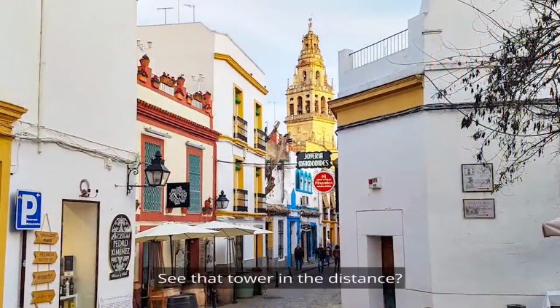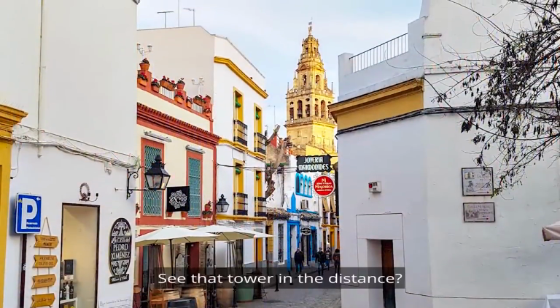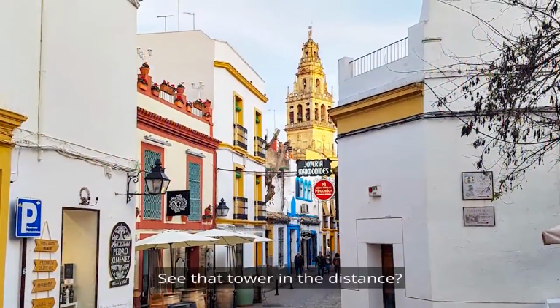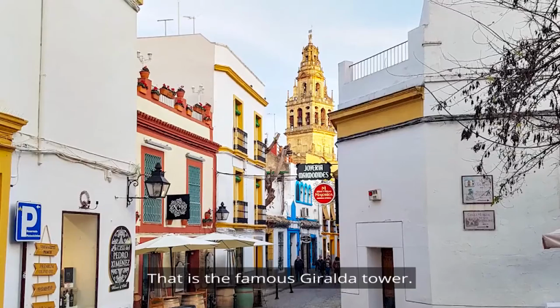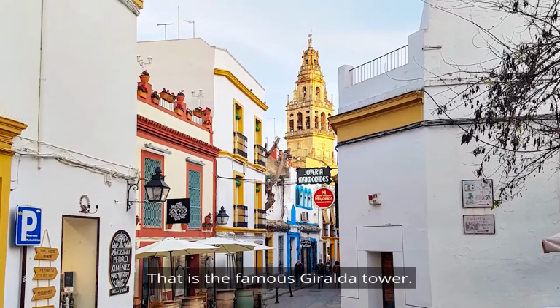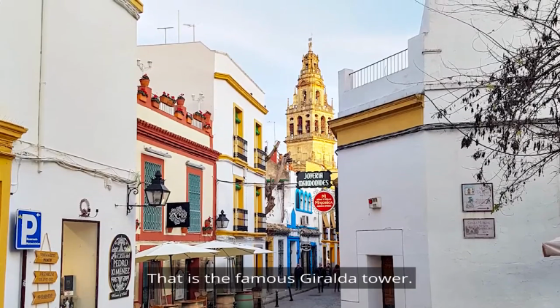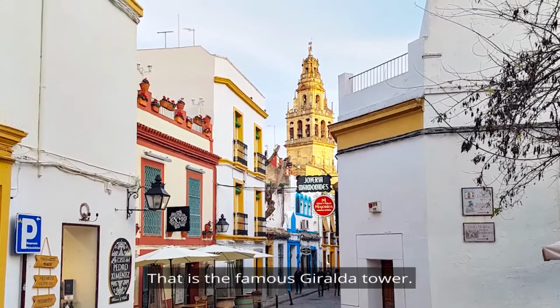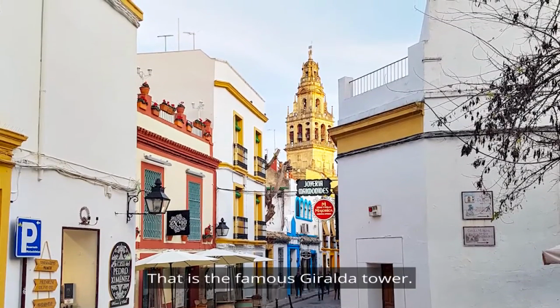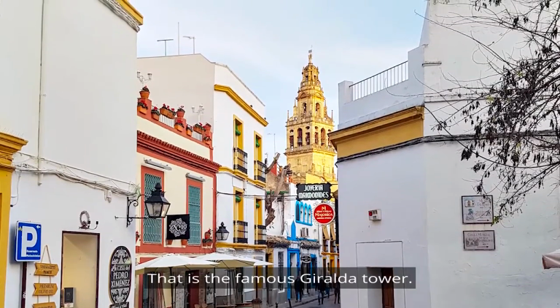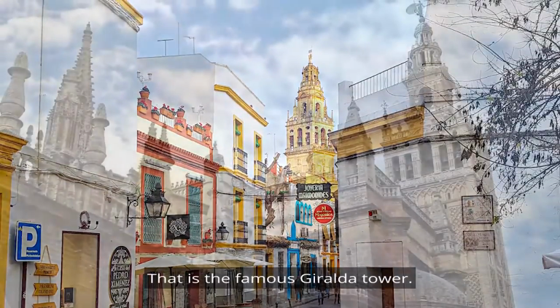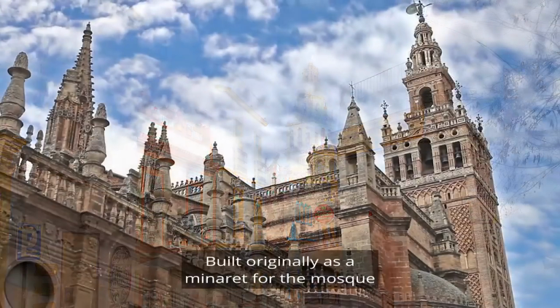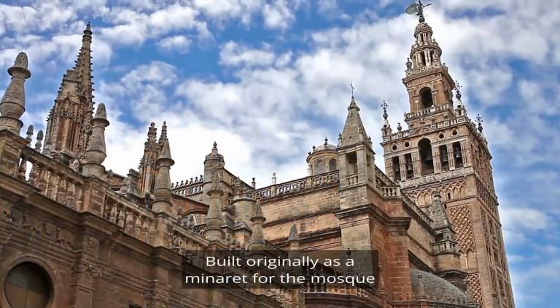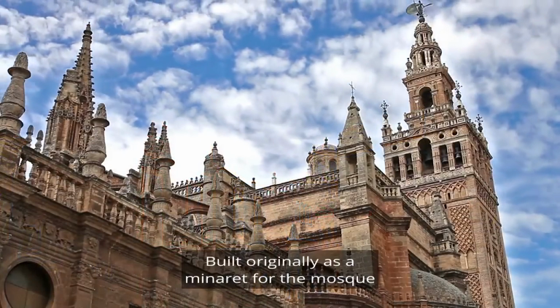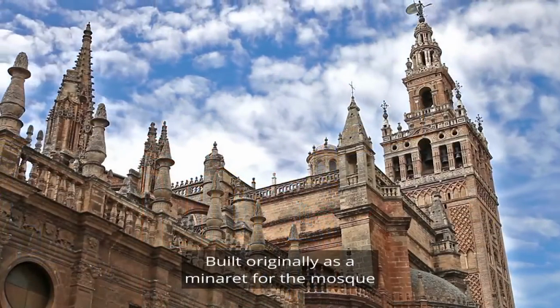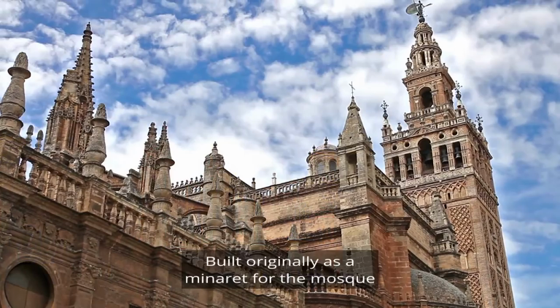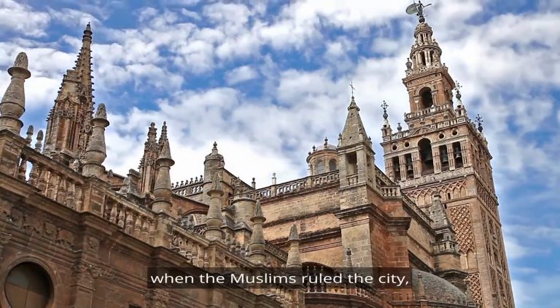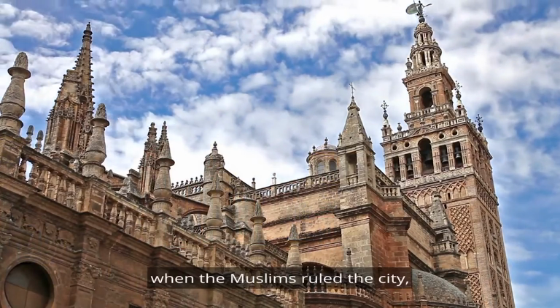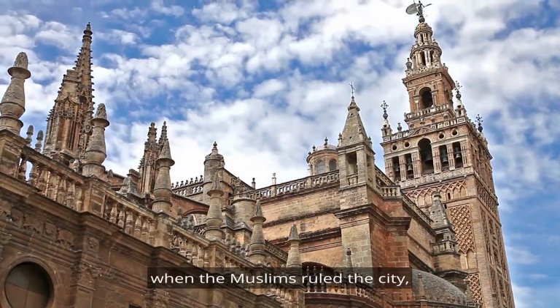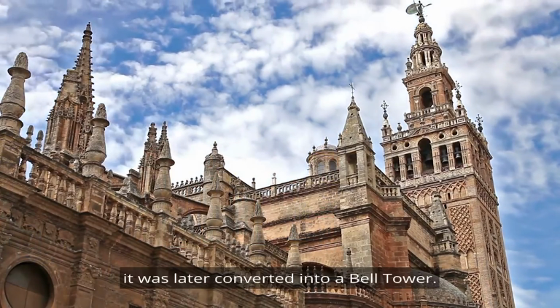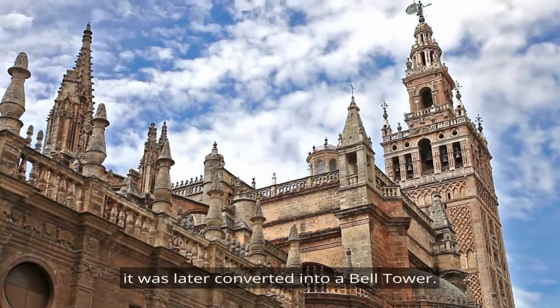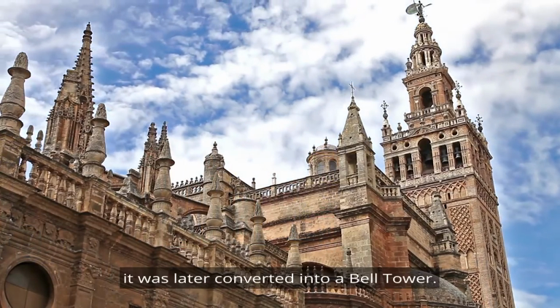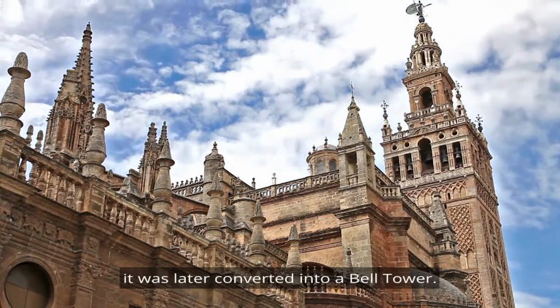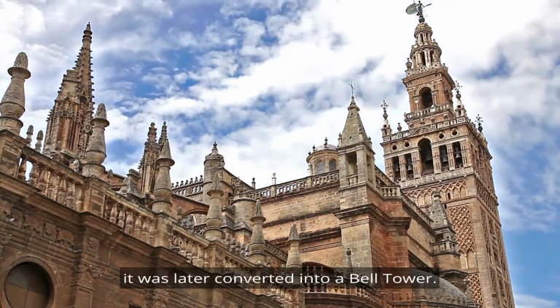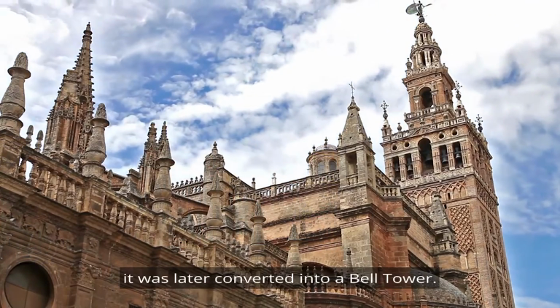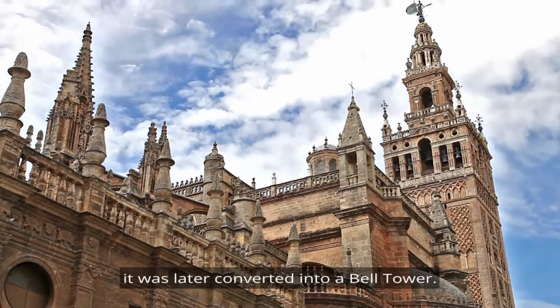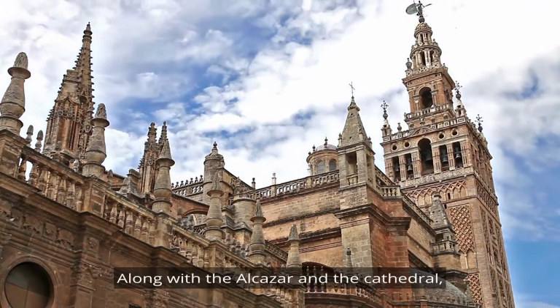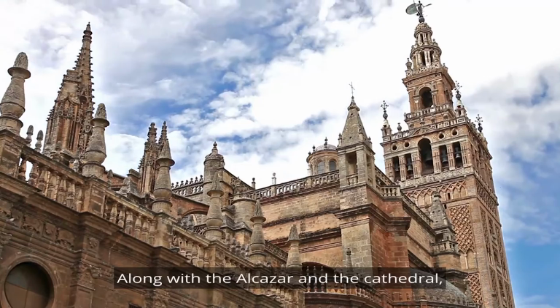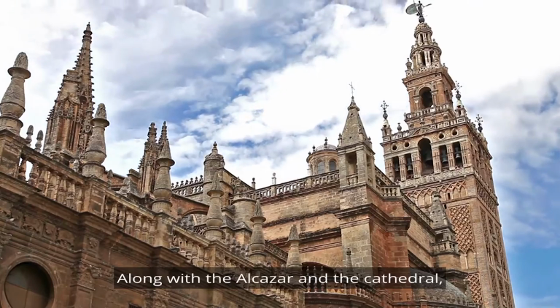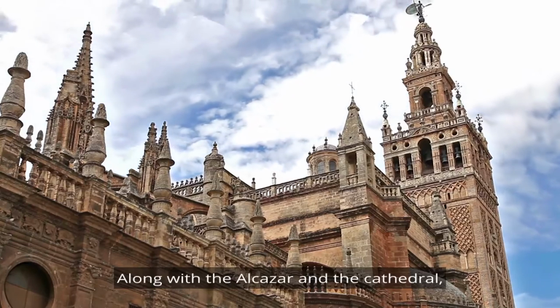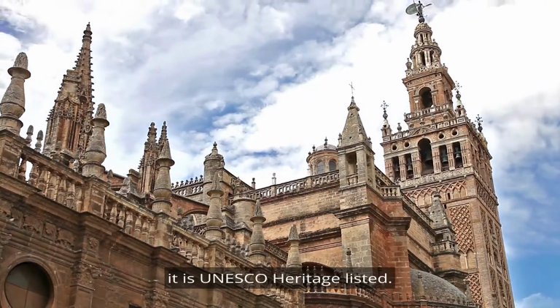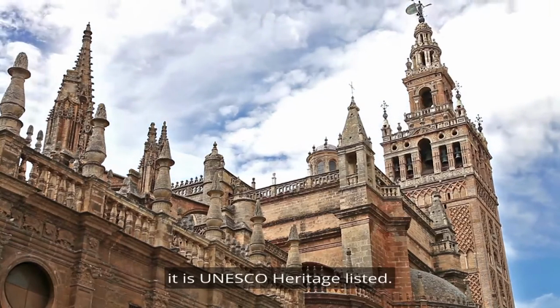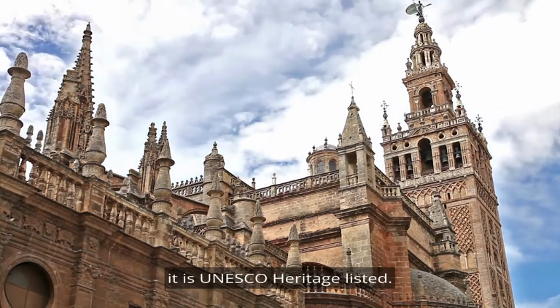See that tower in the distance? That is the famous Giralda Tower. Built originally as a minaret for the mosque when the Muslims ruled the city, it was later converted into a bell tower. Along with the Alcazar Cathedral, it is UNESCO heritage listed.